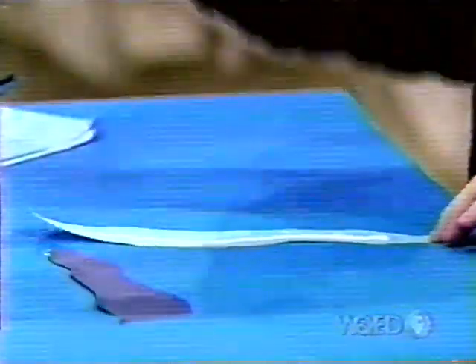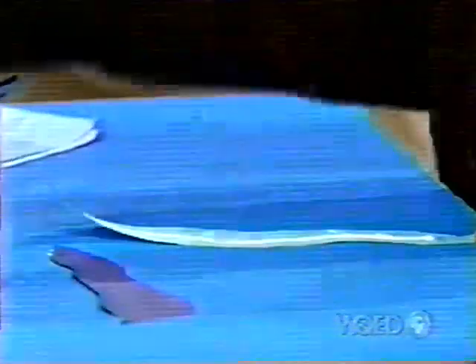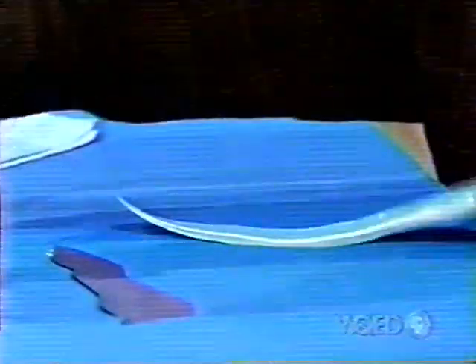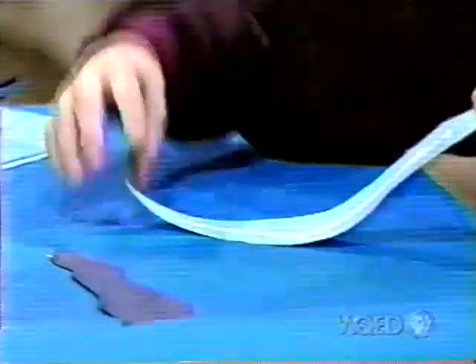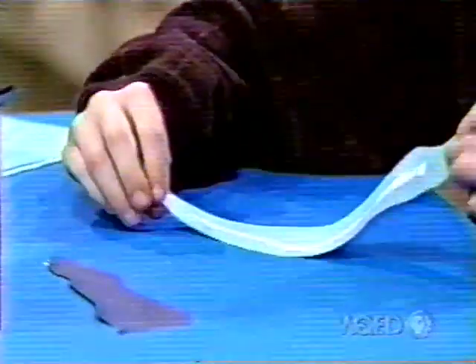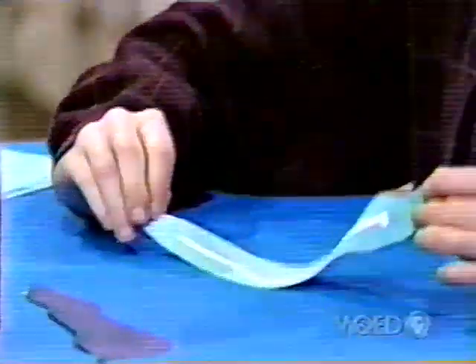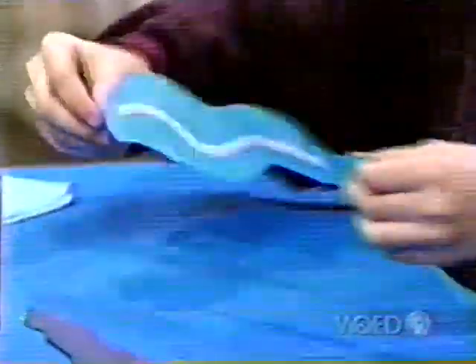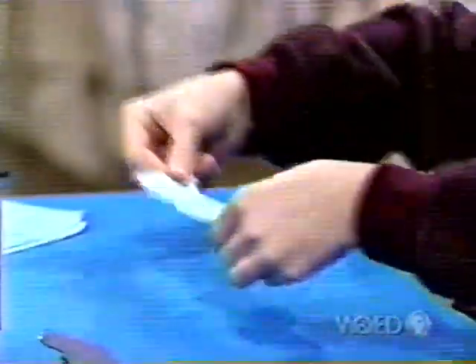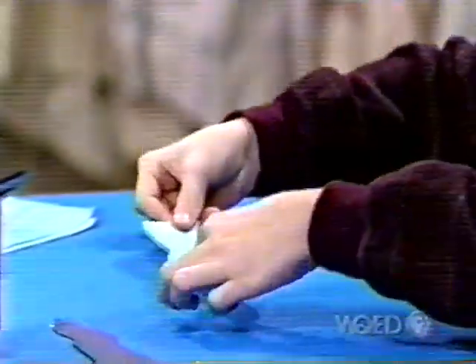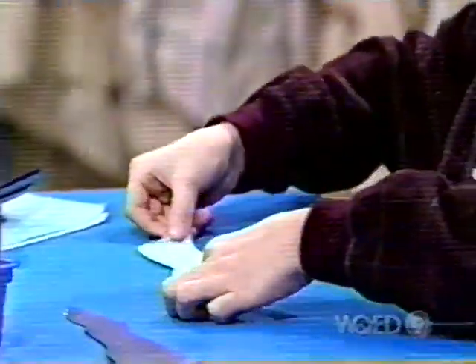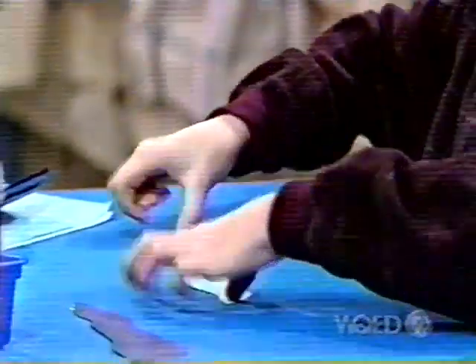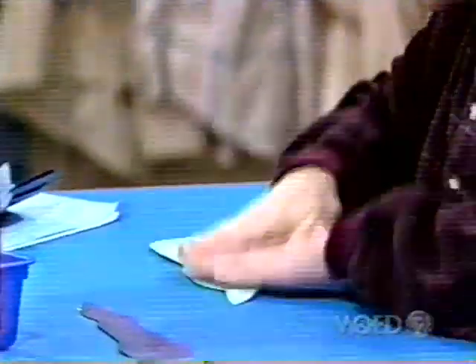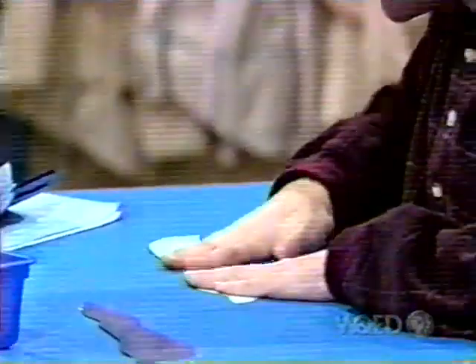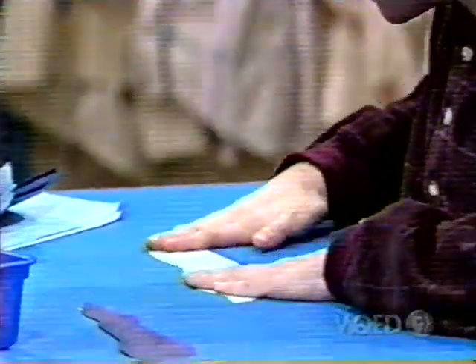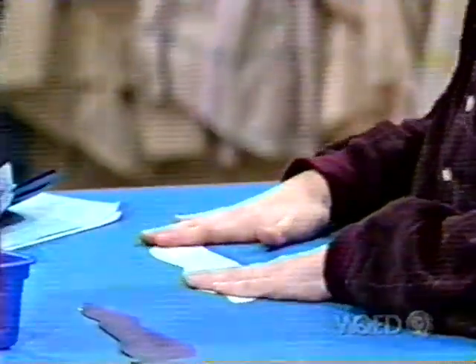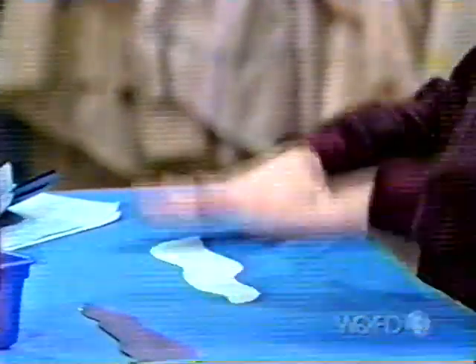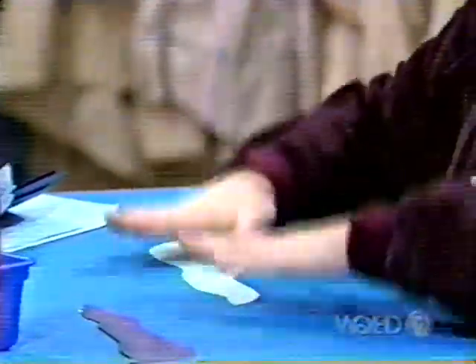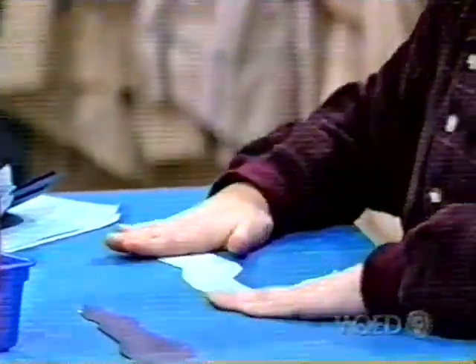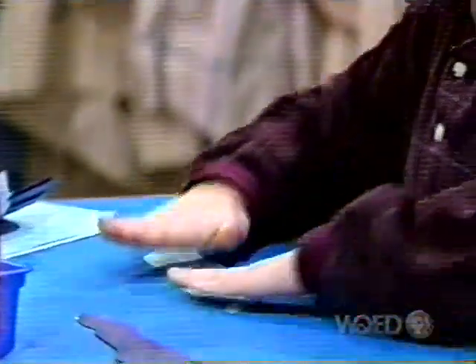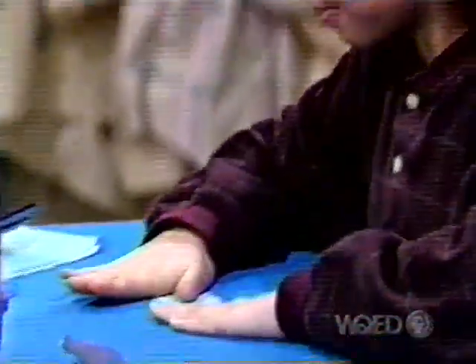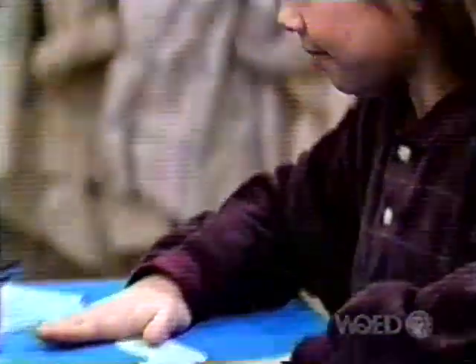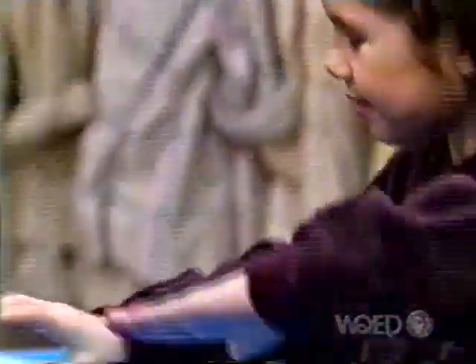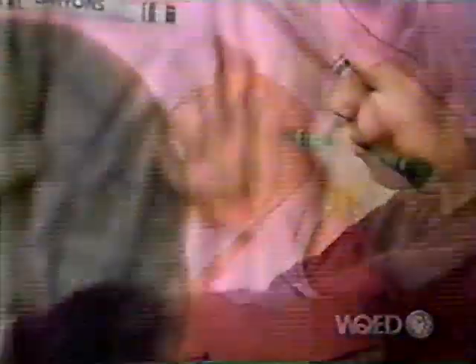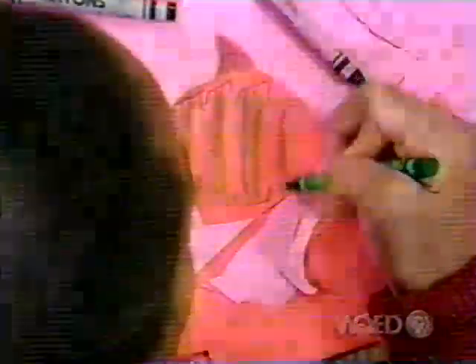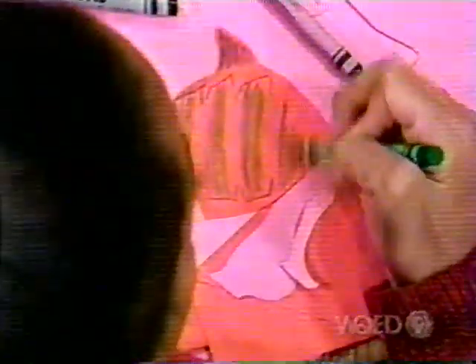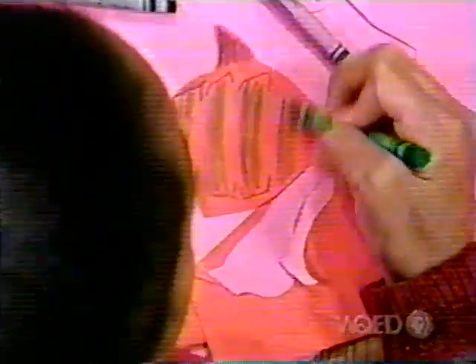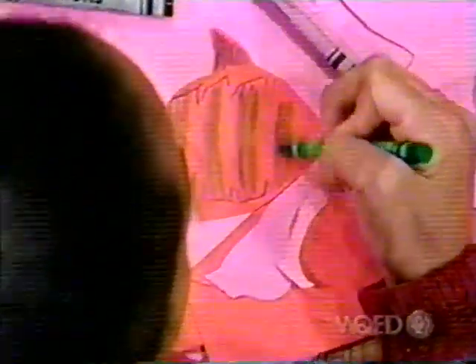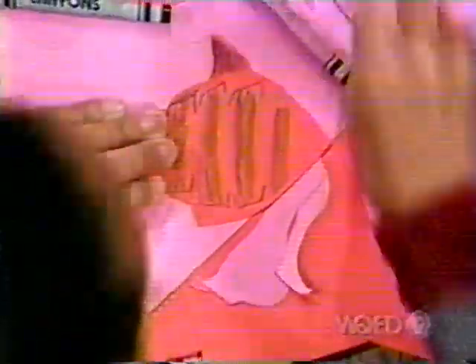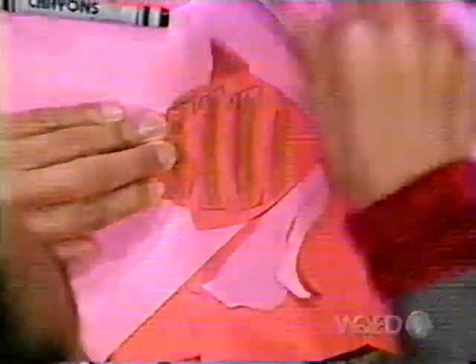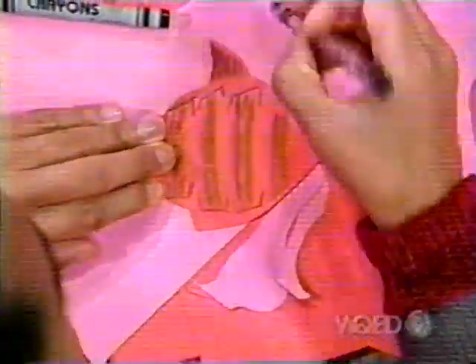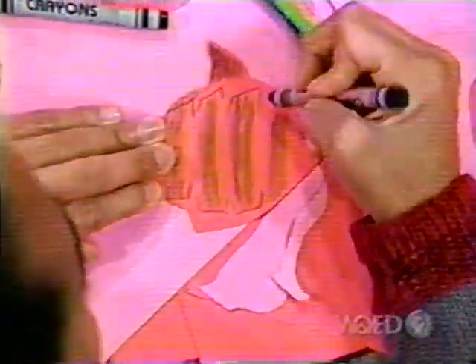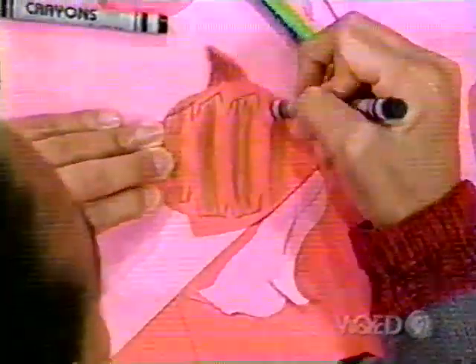Are those the waves in the ocean, Hannah? Yes, they are. Oh, great. Ooh, I see a striped fish.